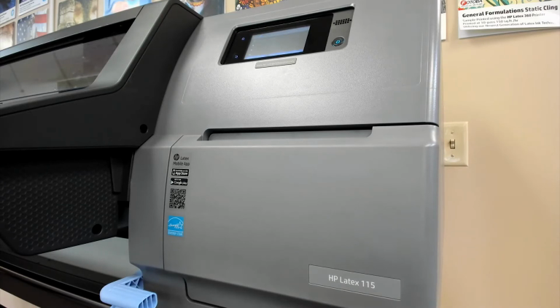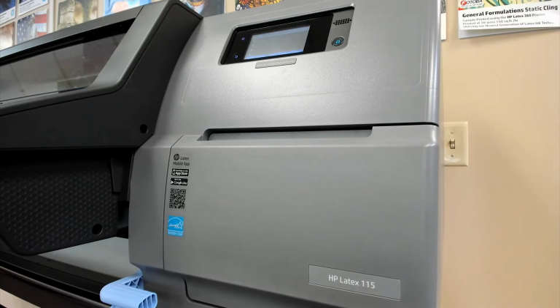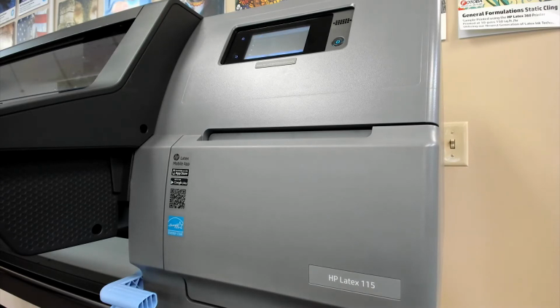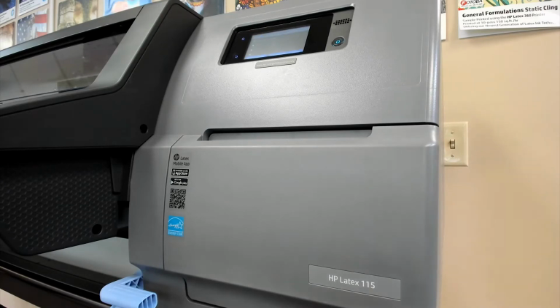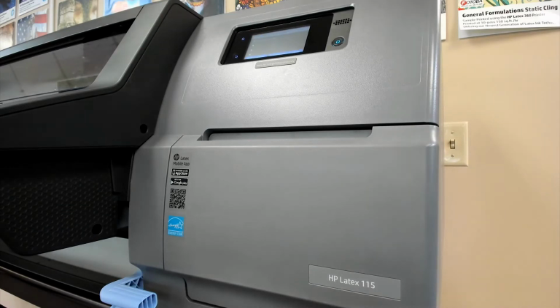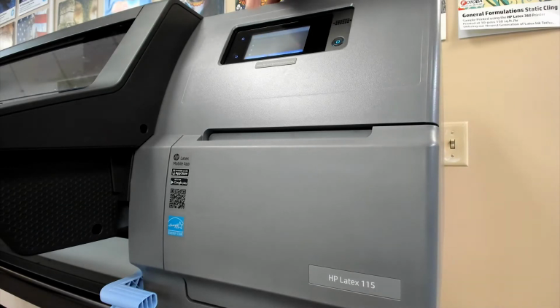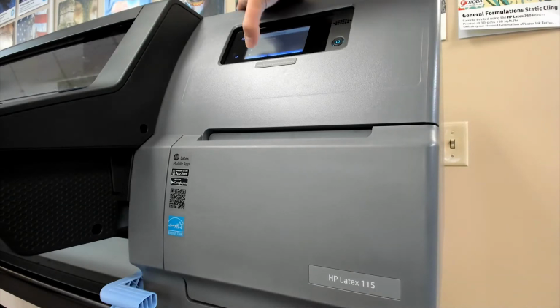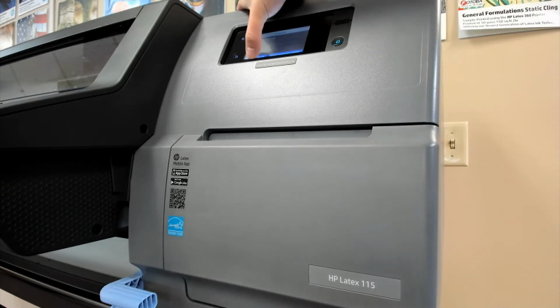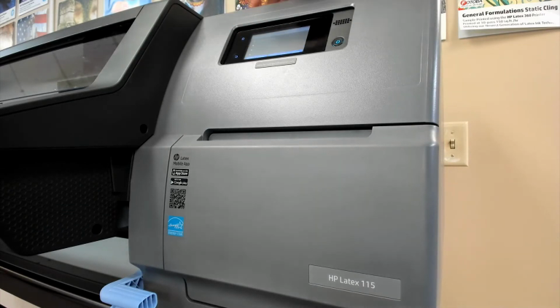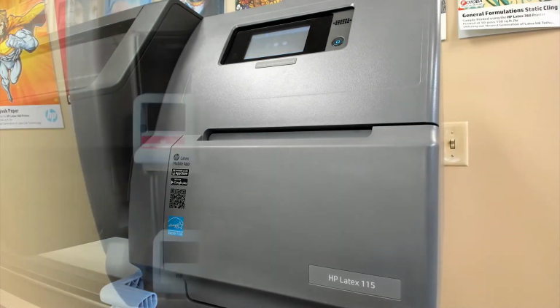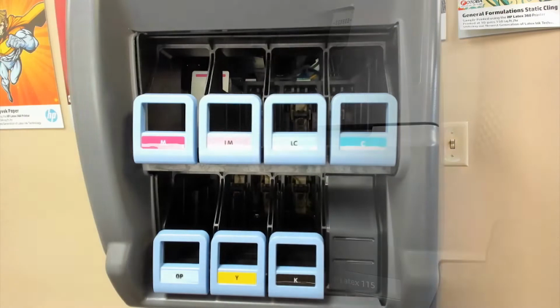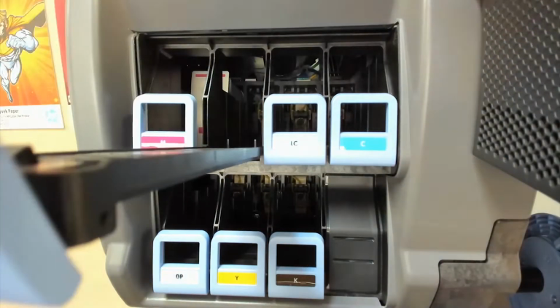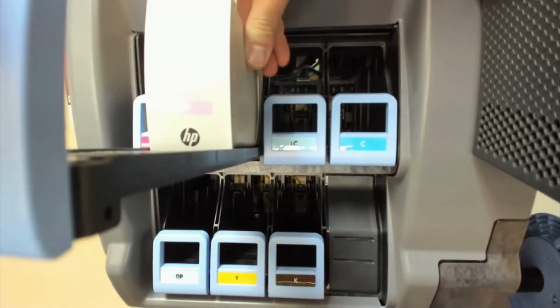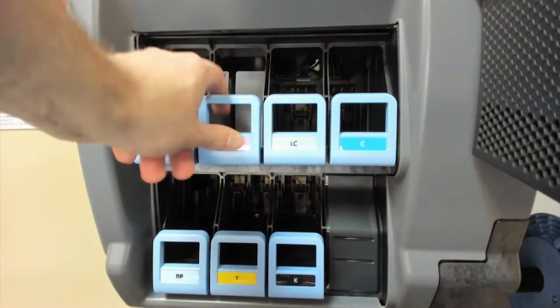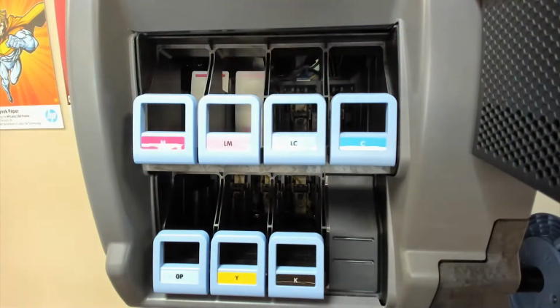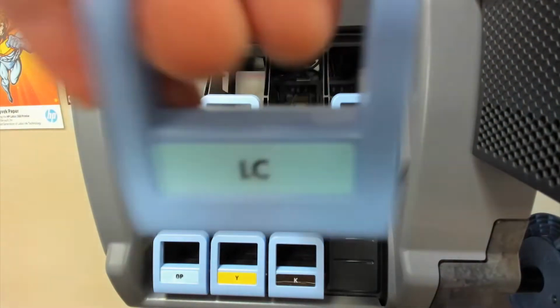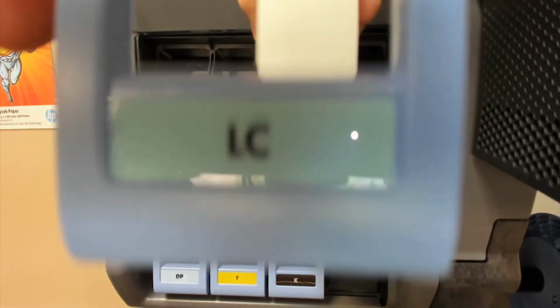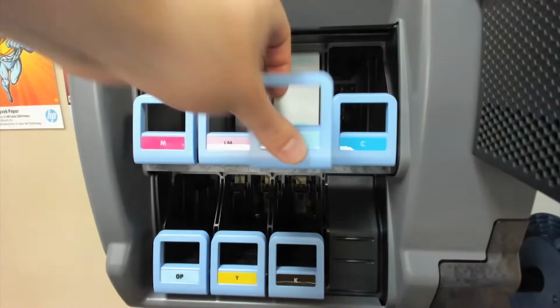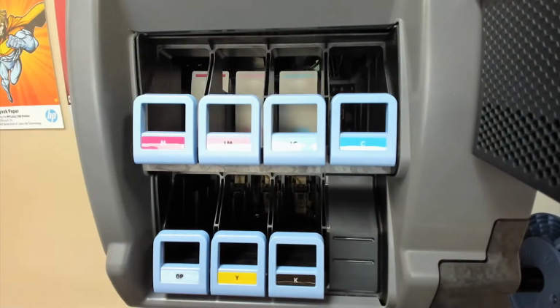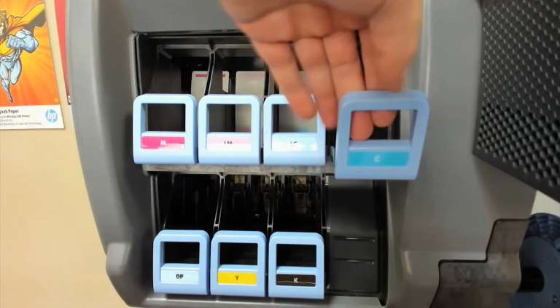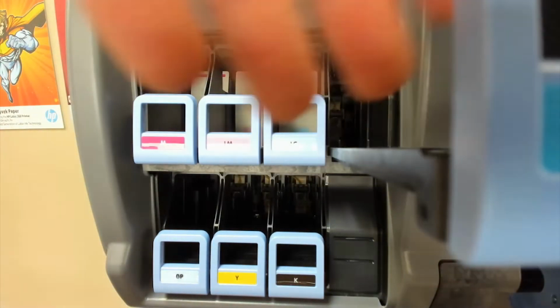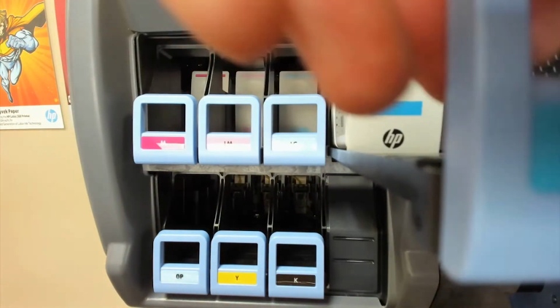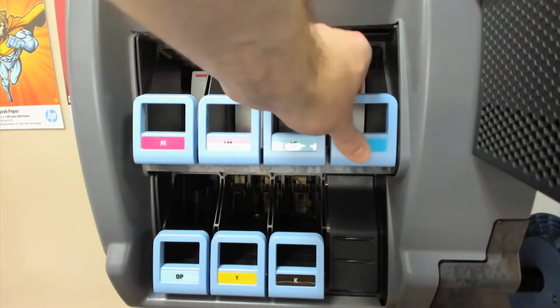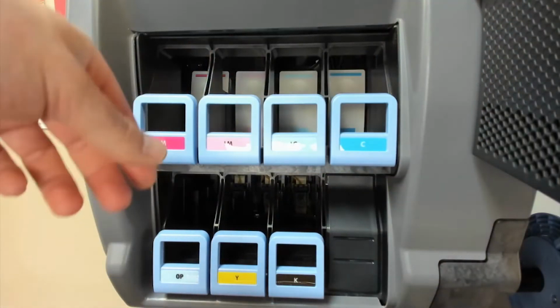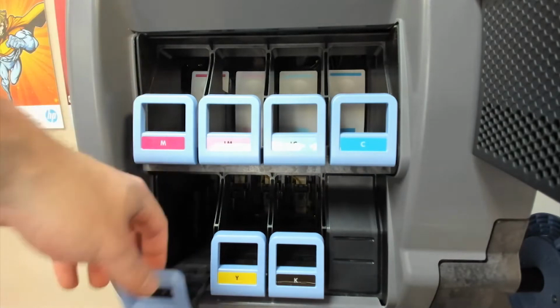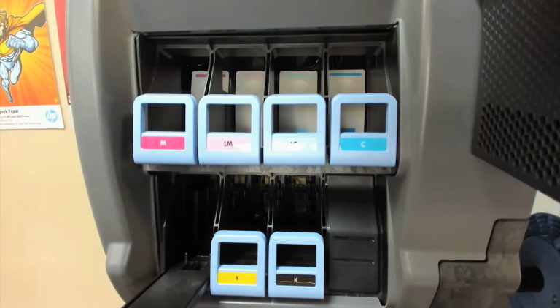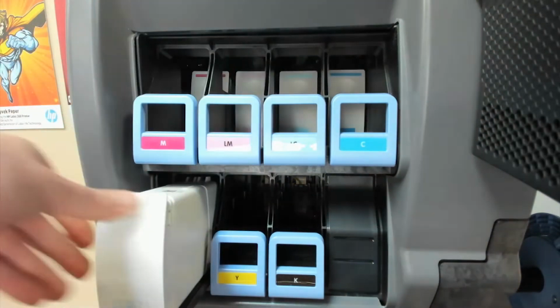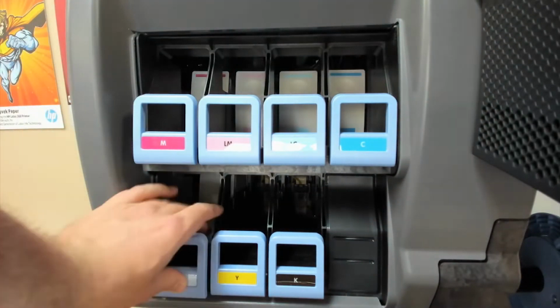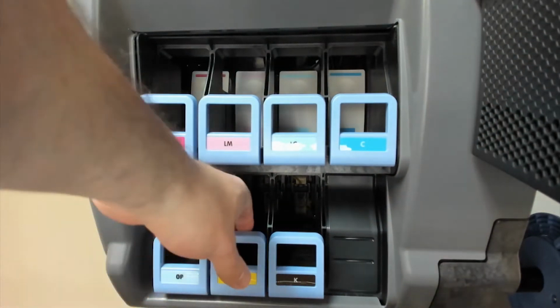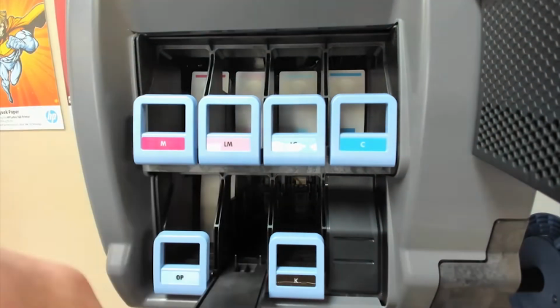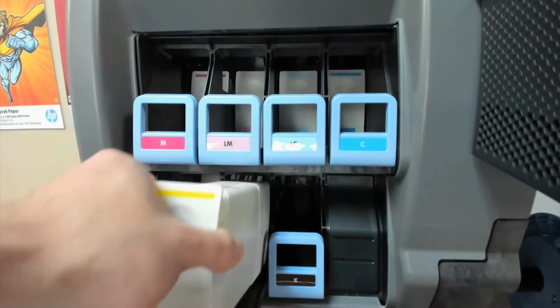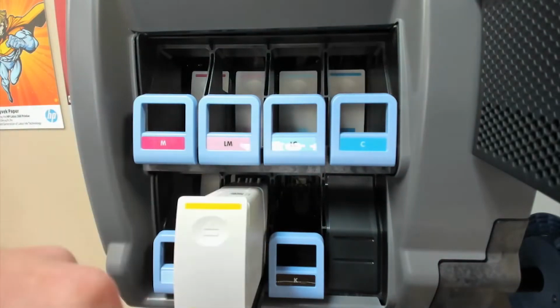At this point you can connect the machine to your power source. Power it on and follow the on-screen instructions for your initial setup. When prompted, install the seven ink cartridges as shown here and then press OK on the touch screen.